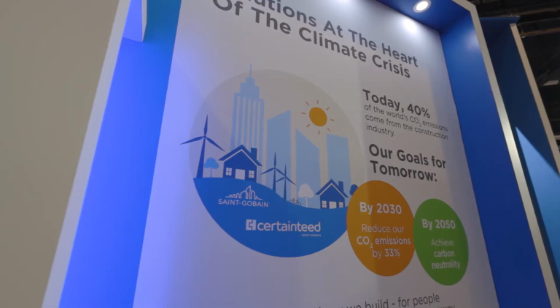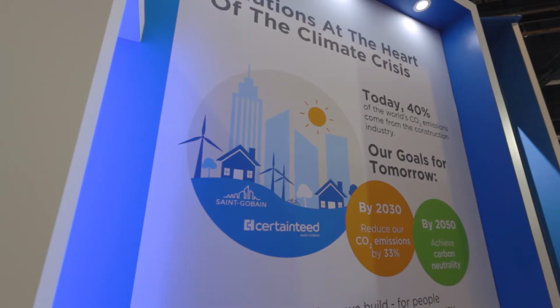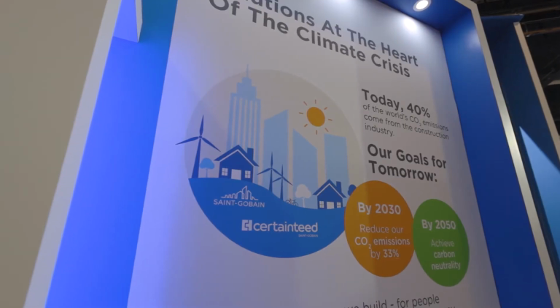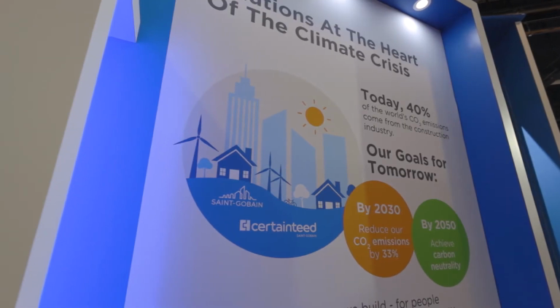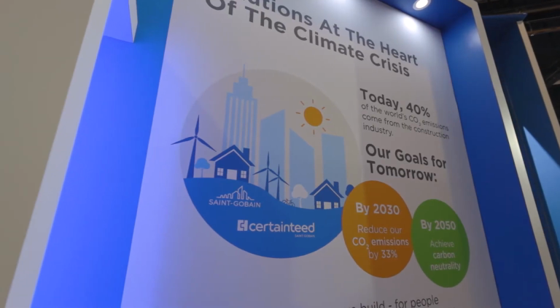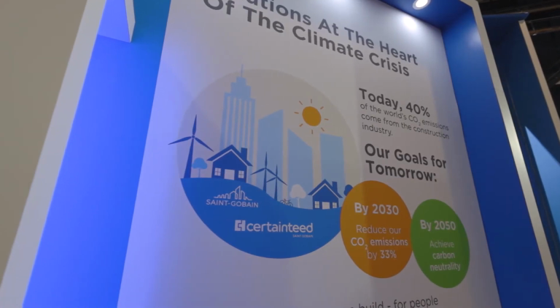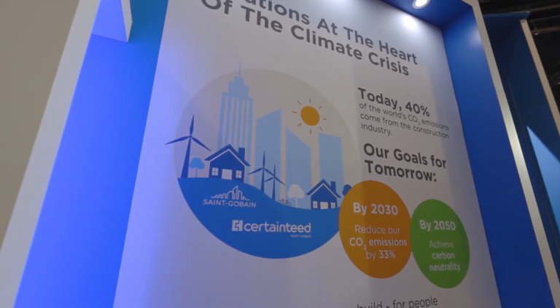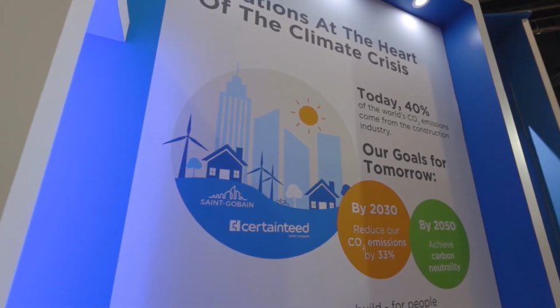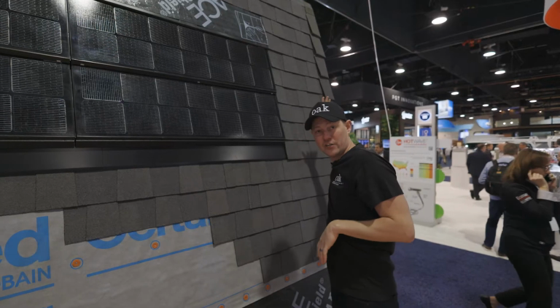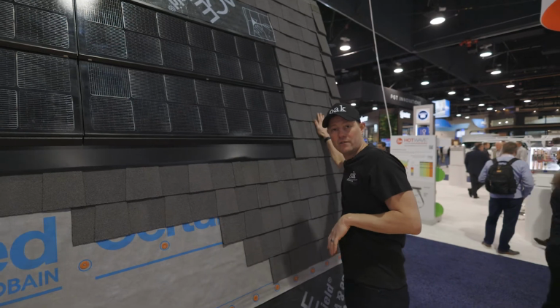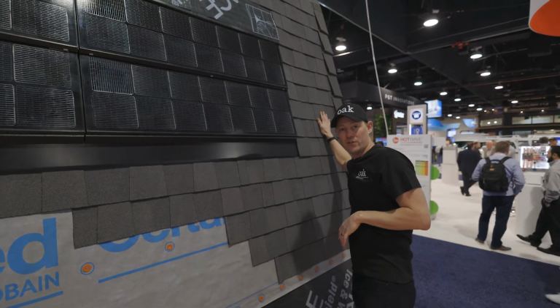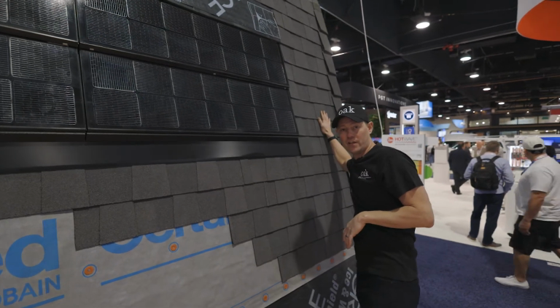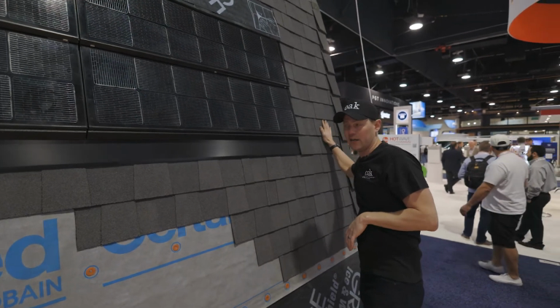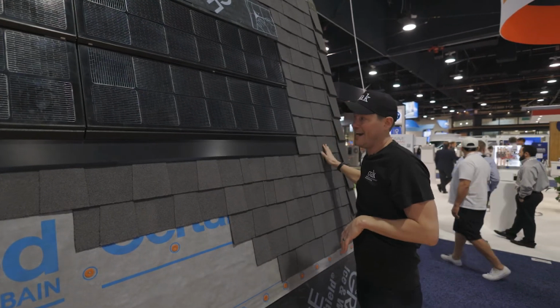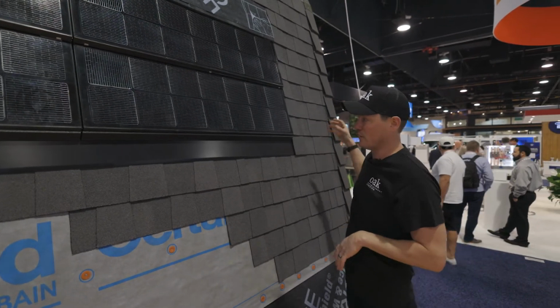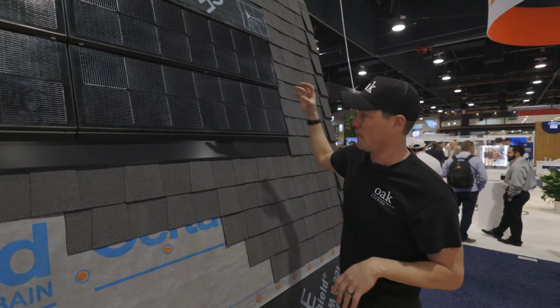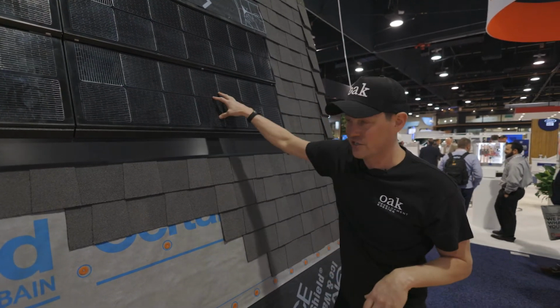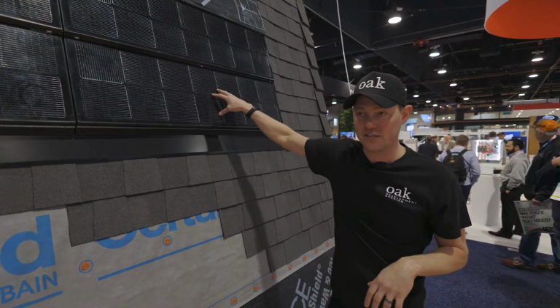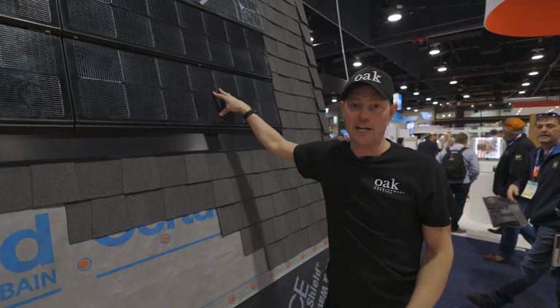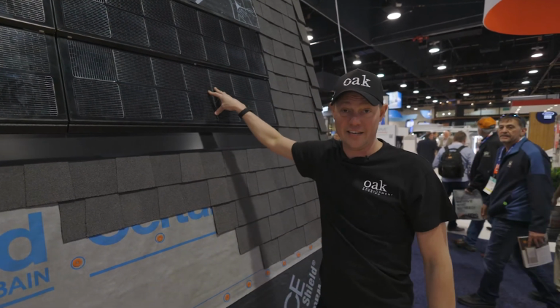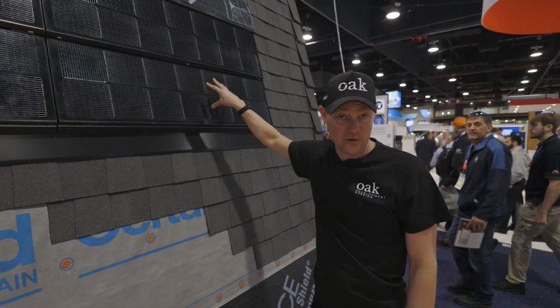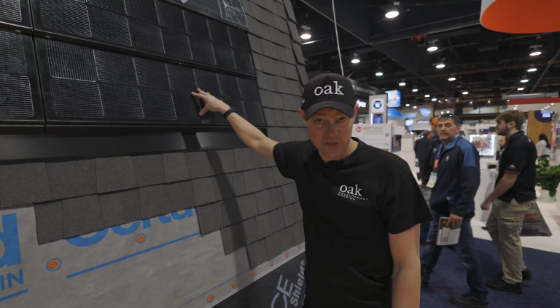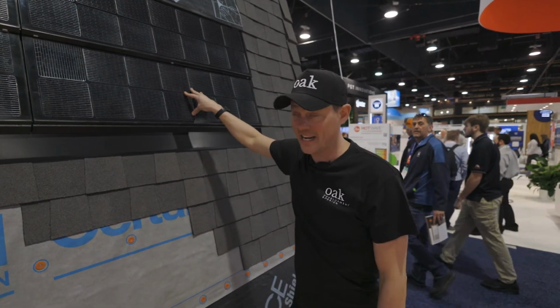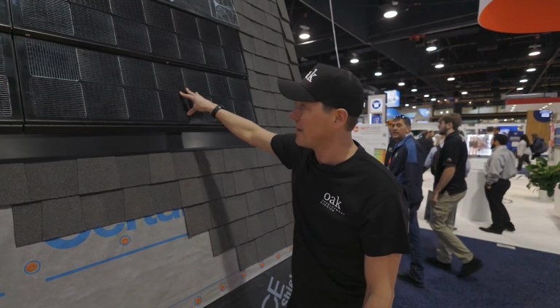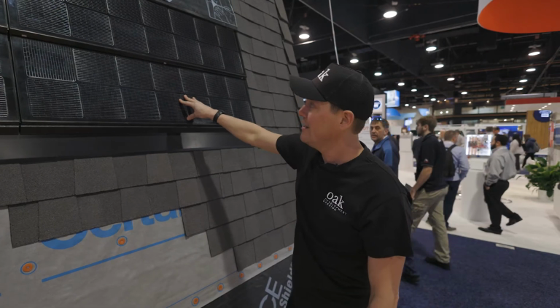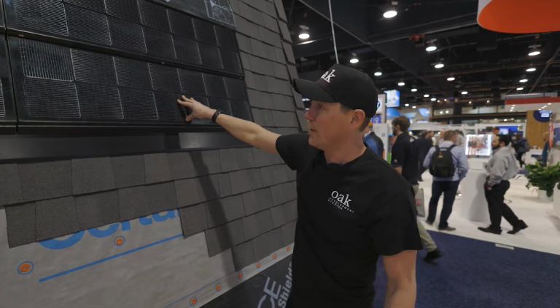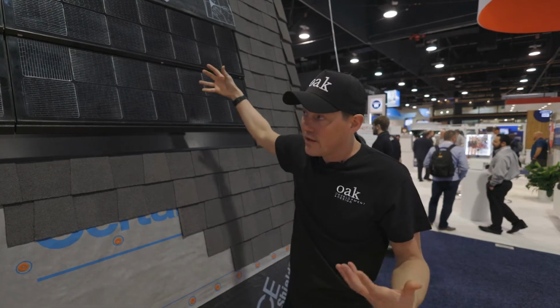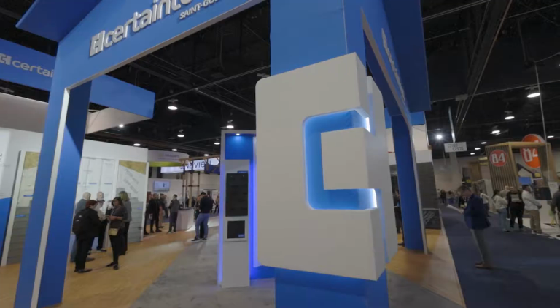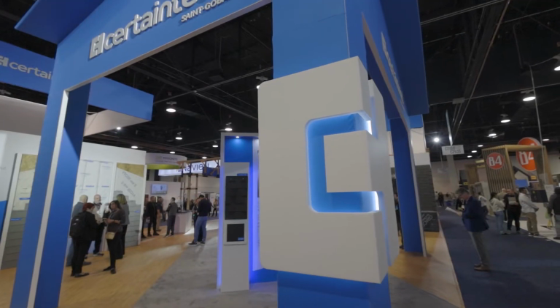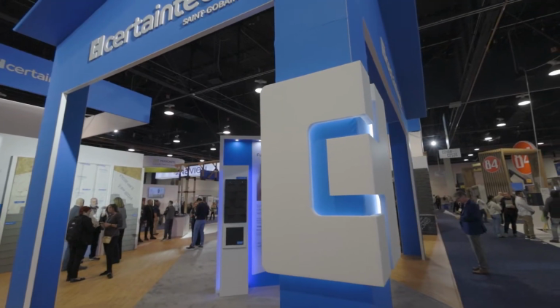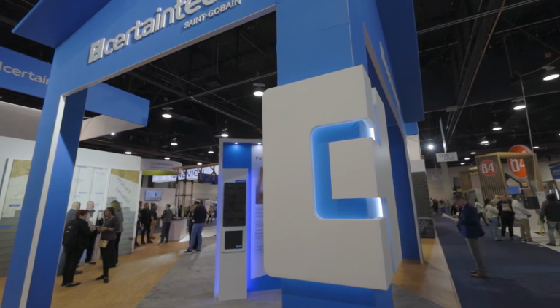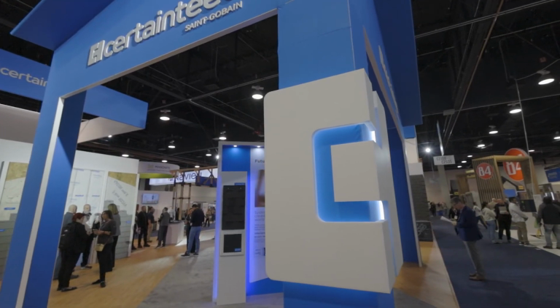You're getting full protection on your roof, saving energy with the UV coating, and absorbing energy and turning it into electricity — all with about seven squares of shingles.